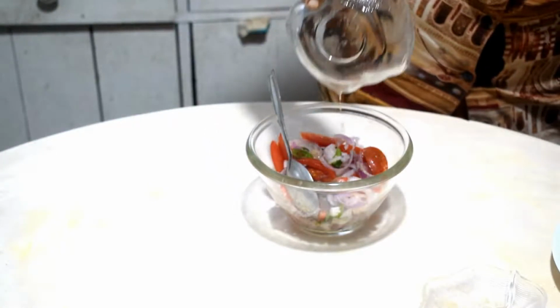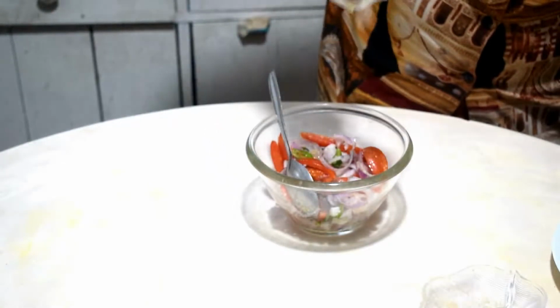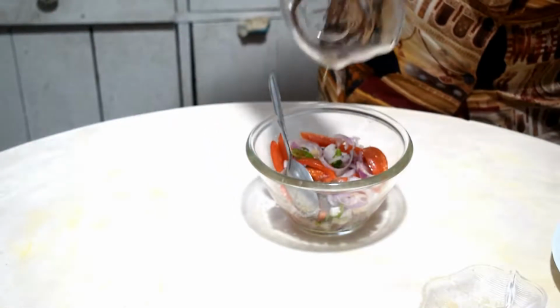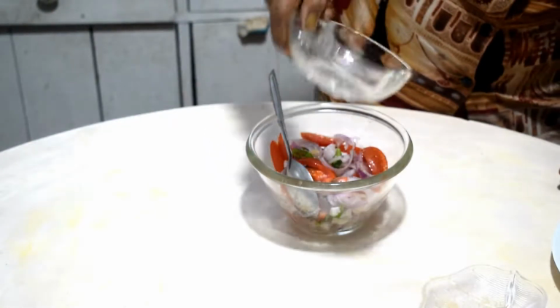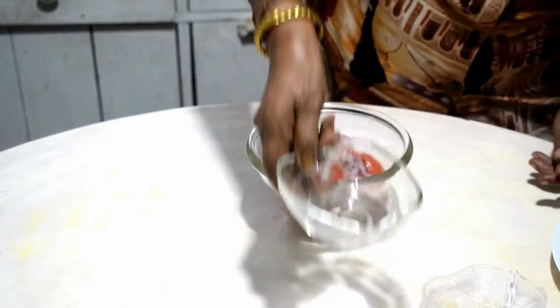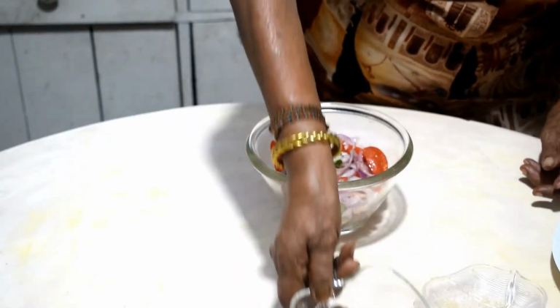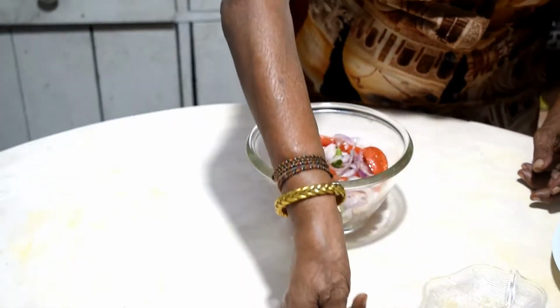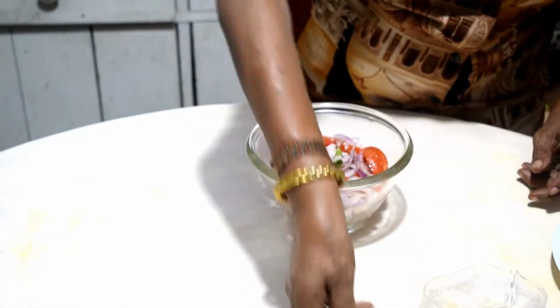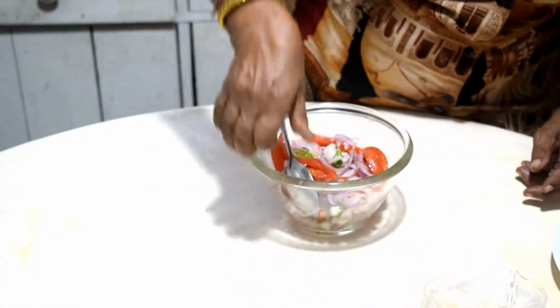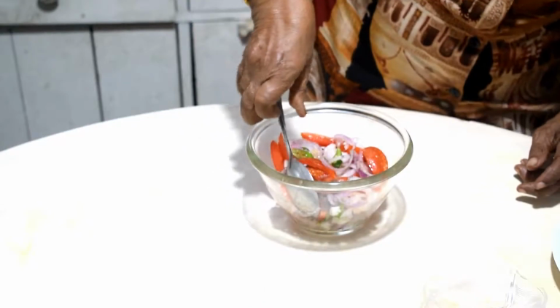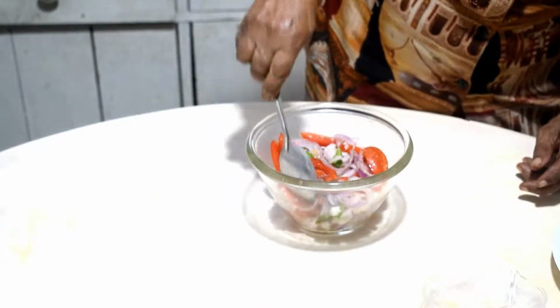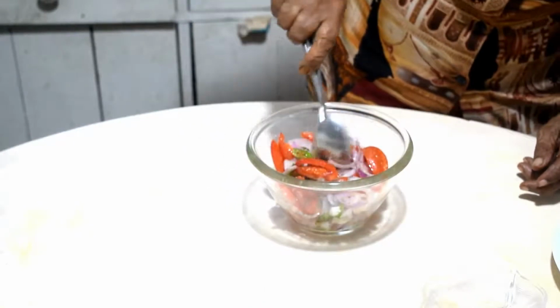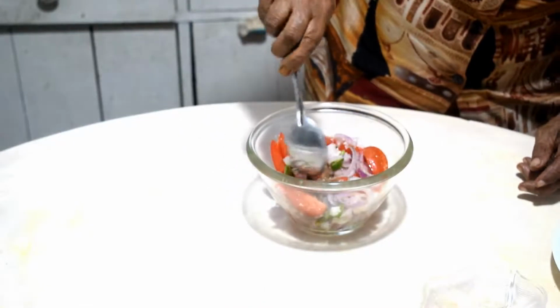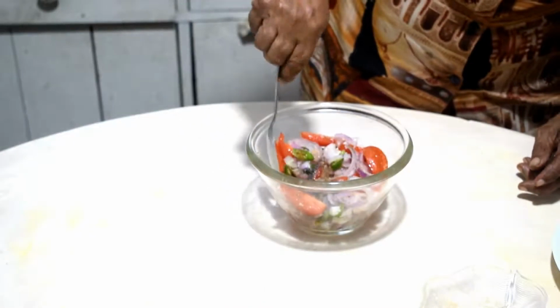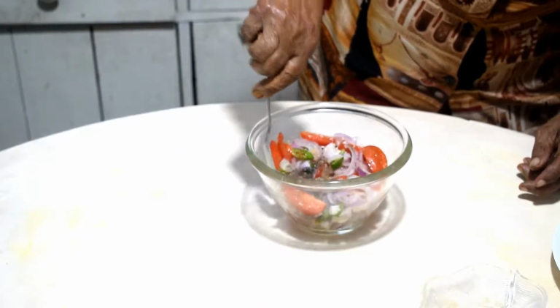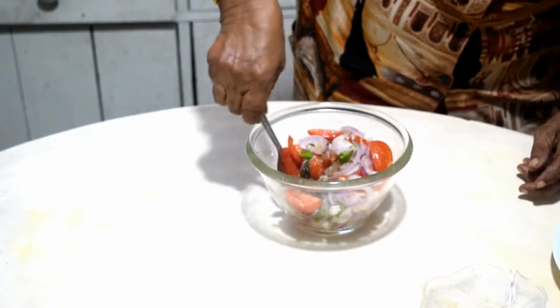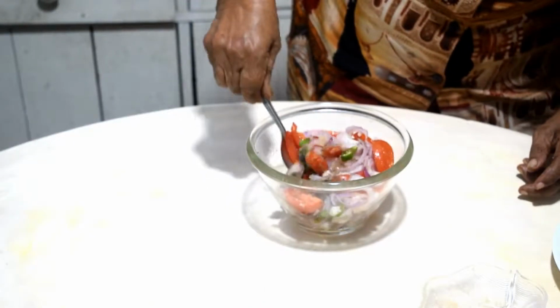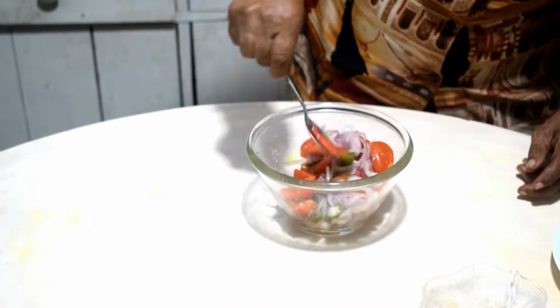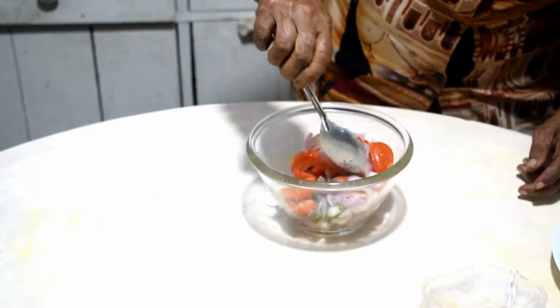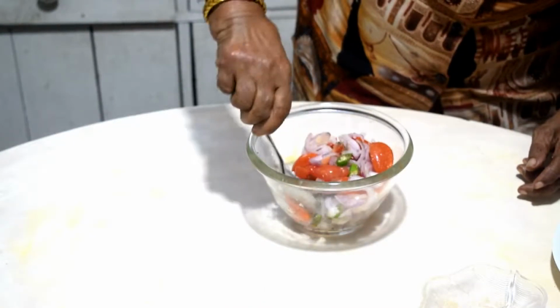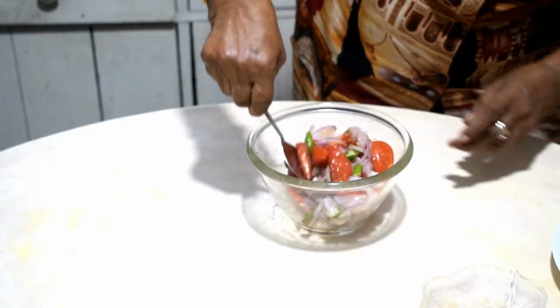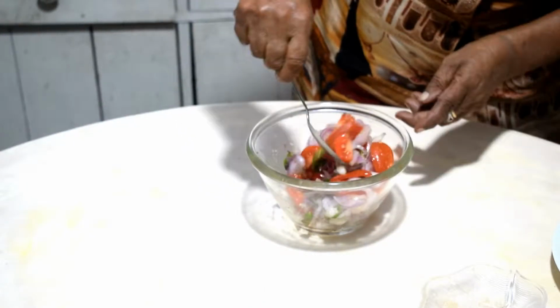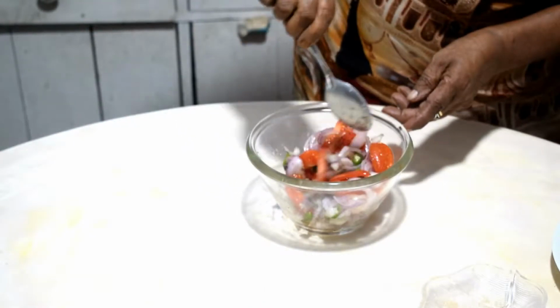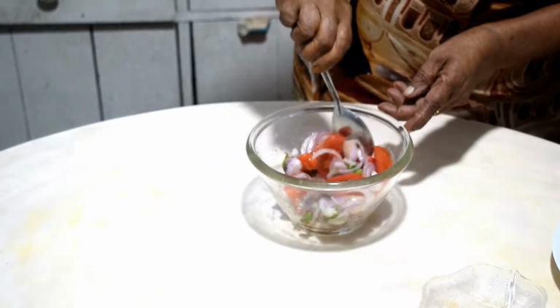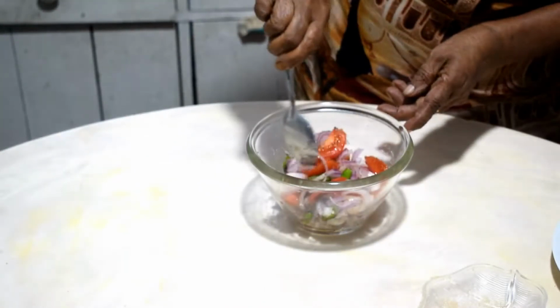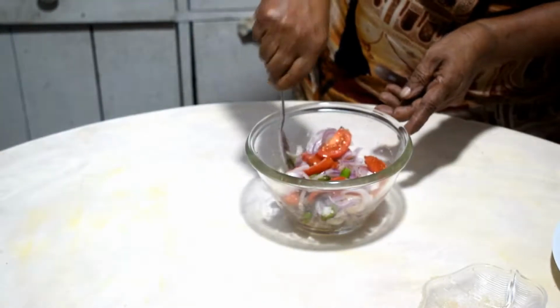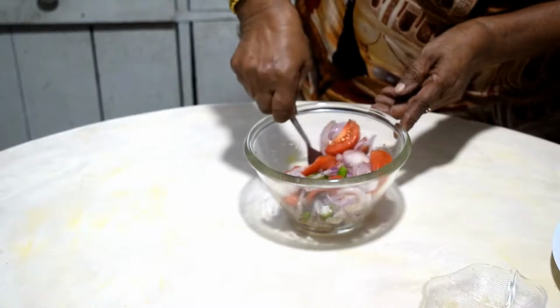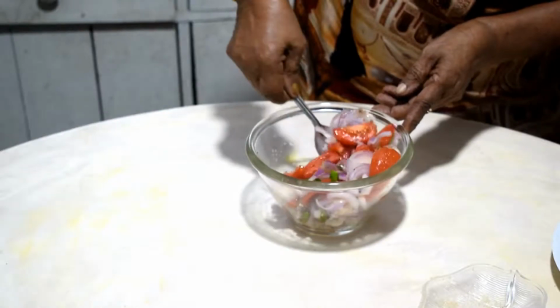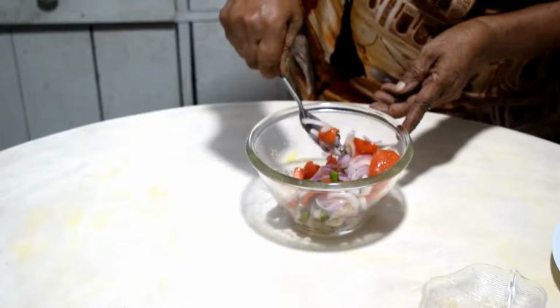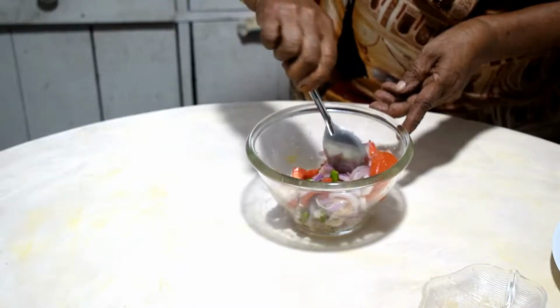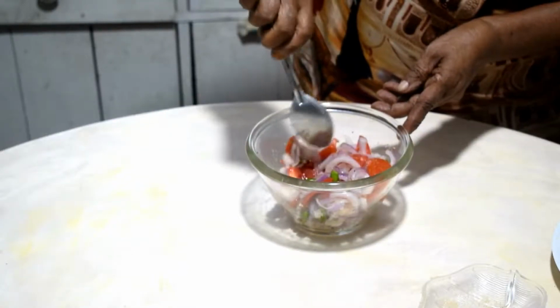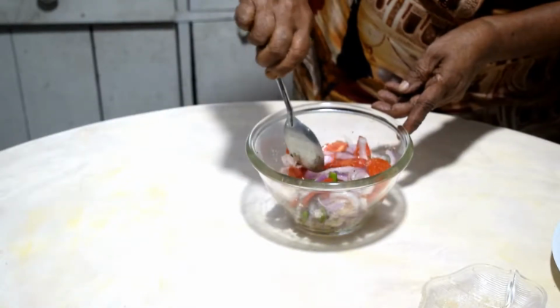That's all. Now we mix it and see. That's all for the salad.